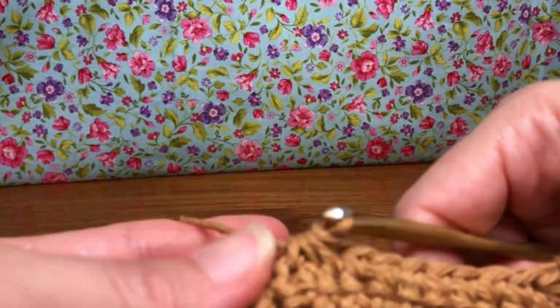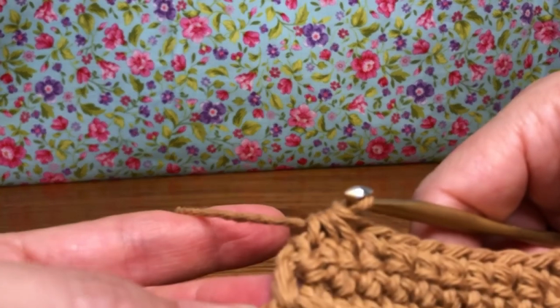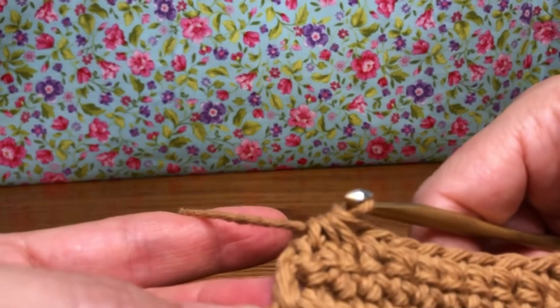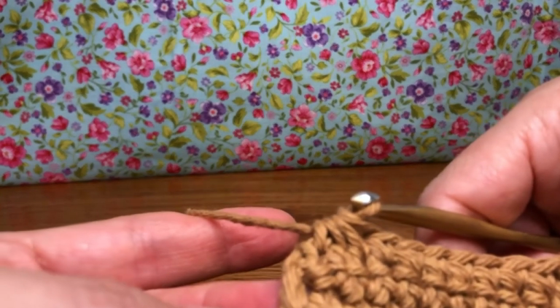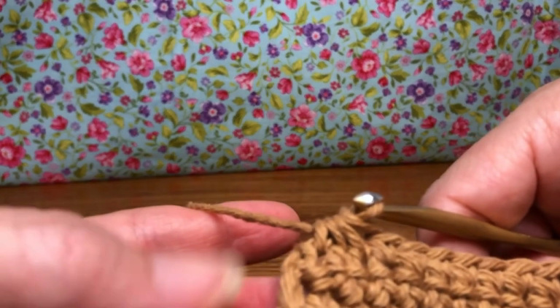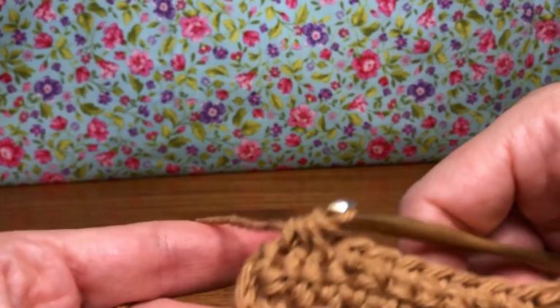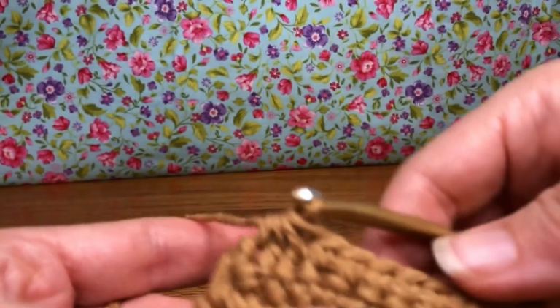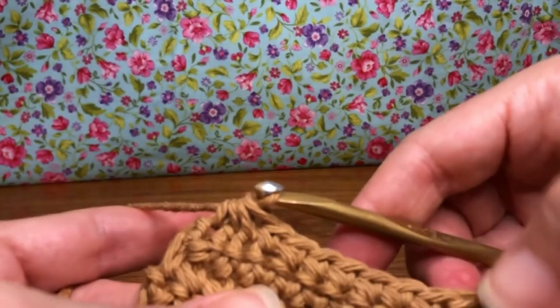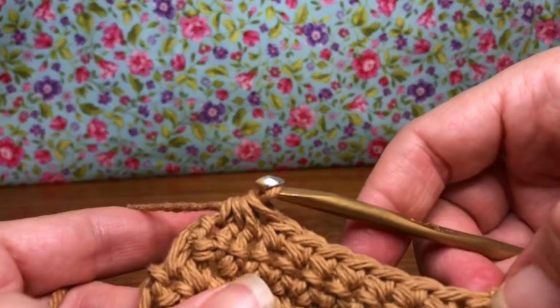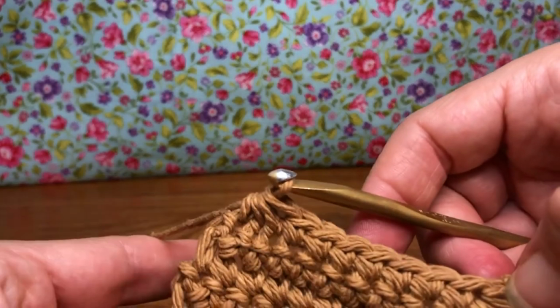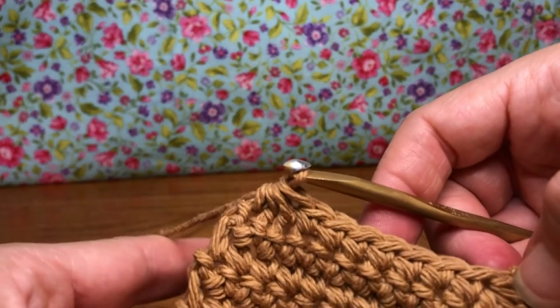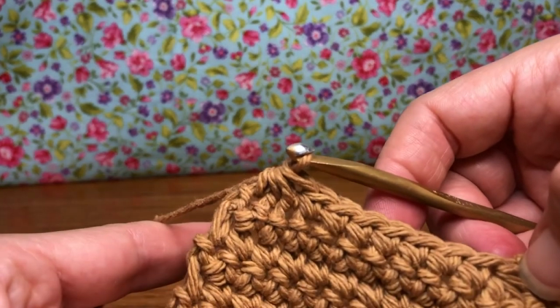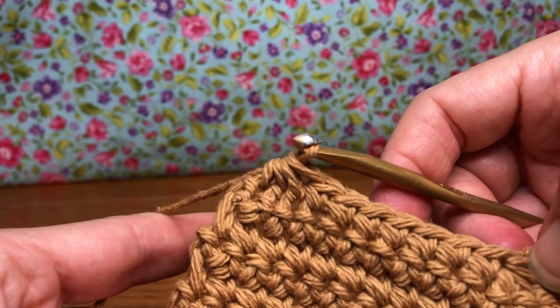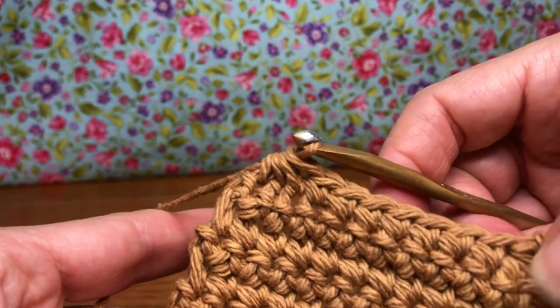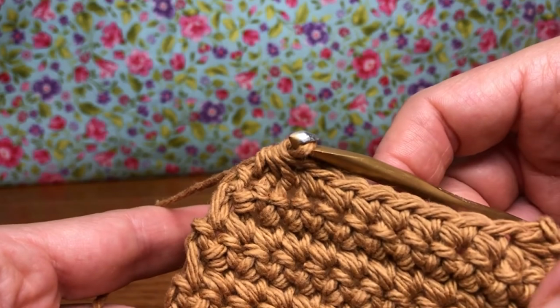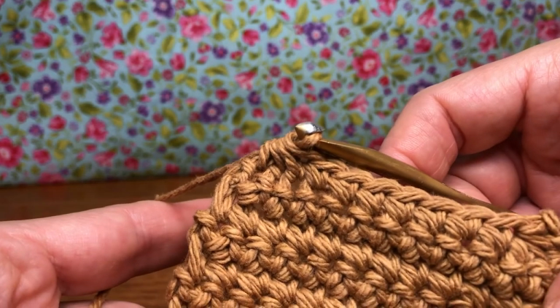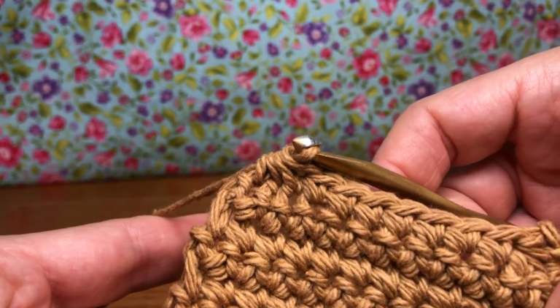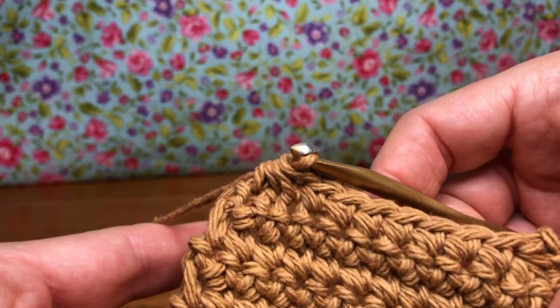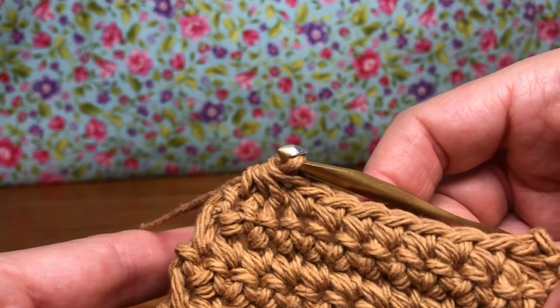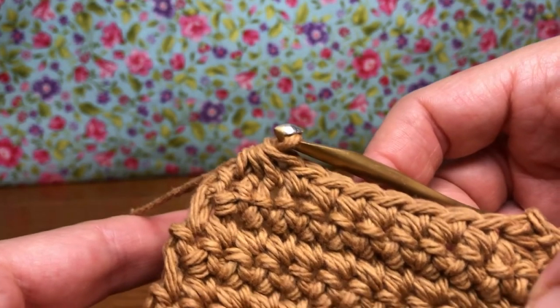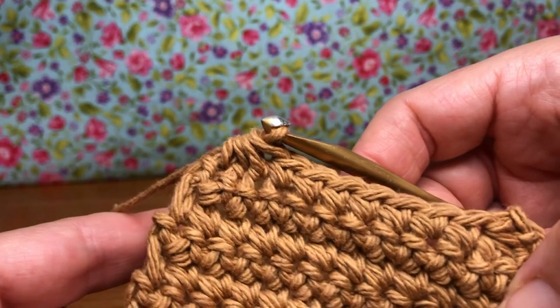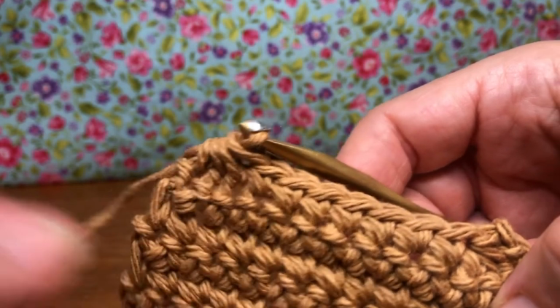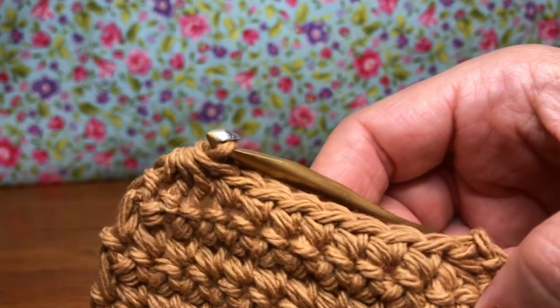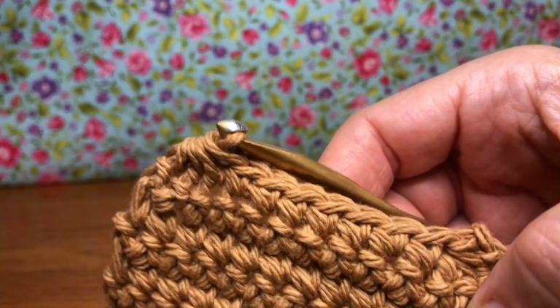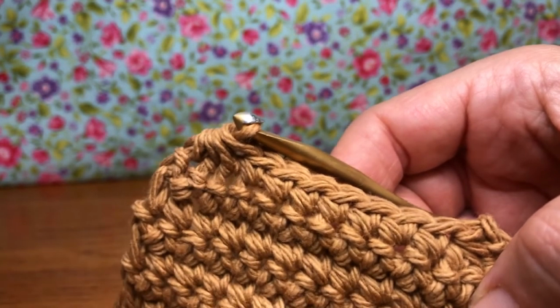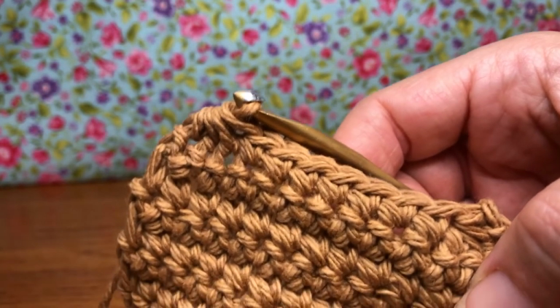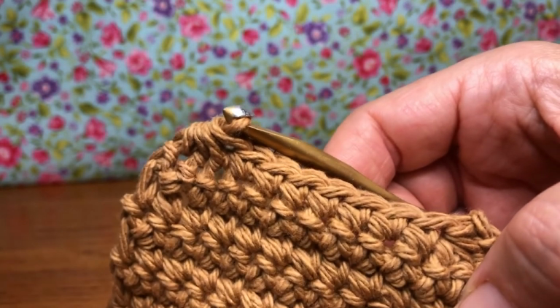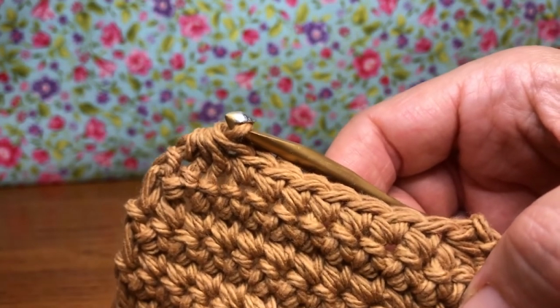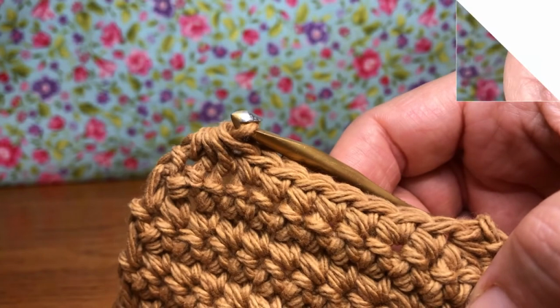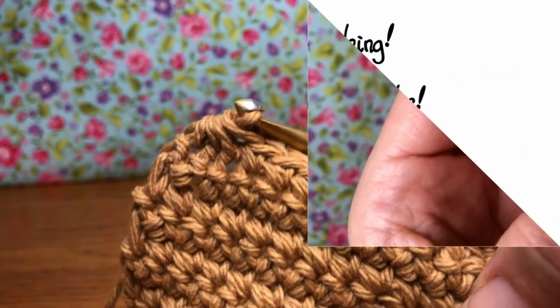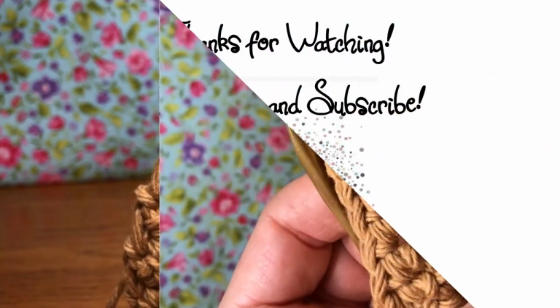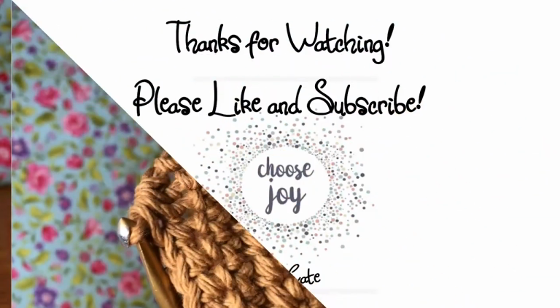That's what we were going for, that's what we want. We should have nine stitches on our work now, and that's the end of row 10. We'll see you next time. Thank you, have a joyful day.